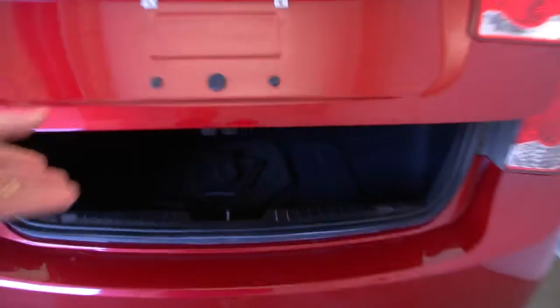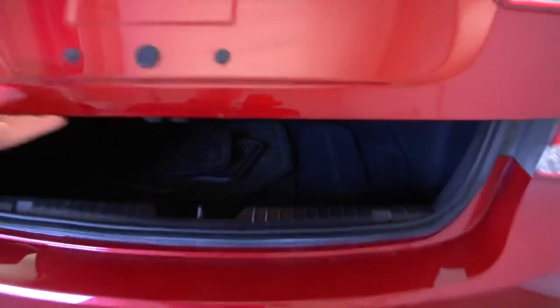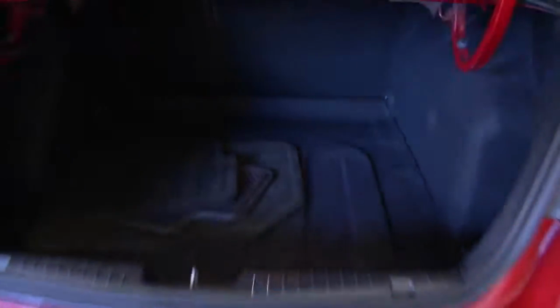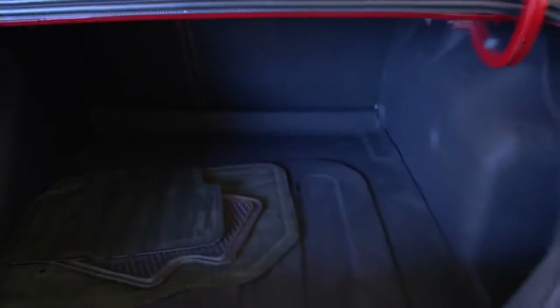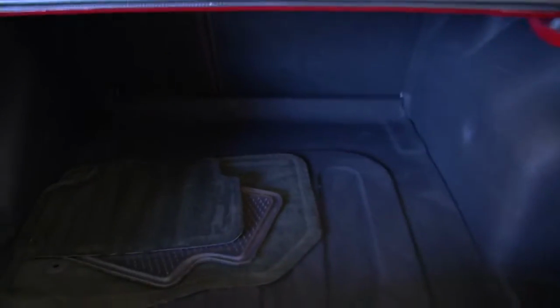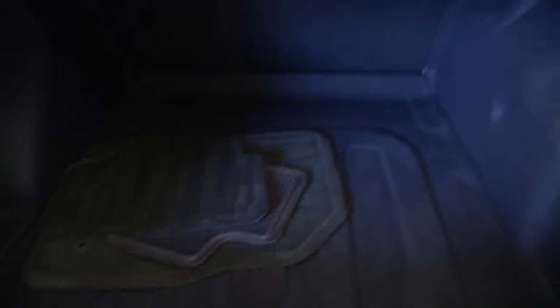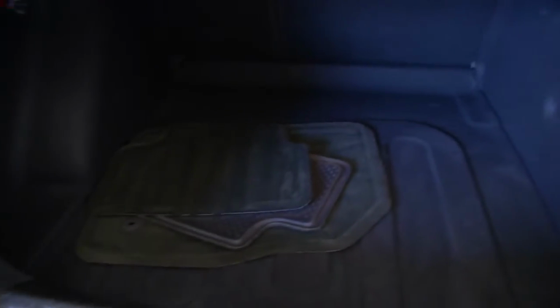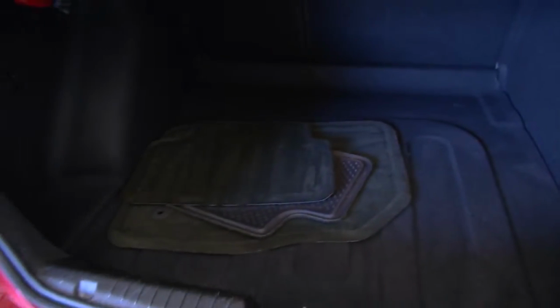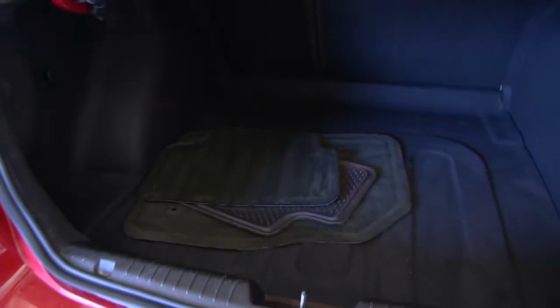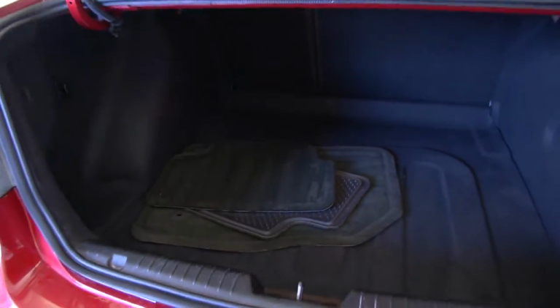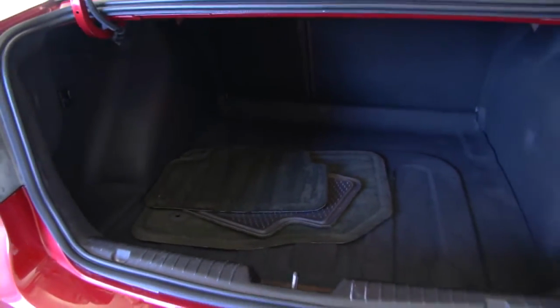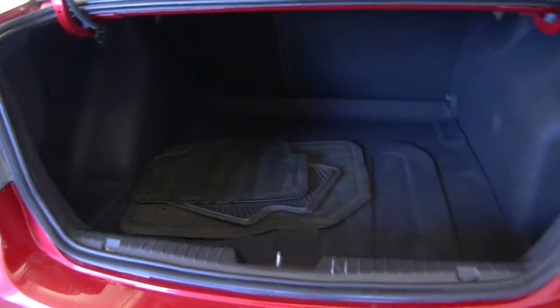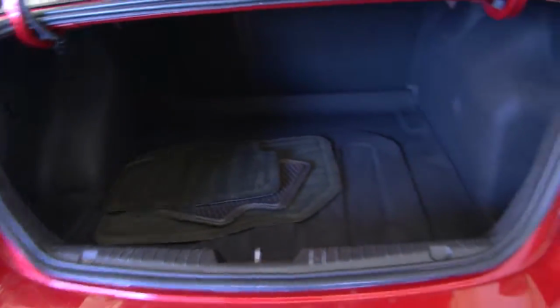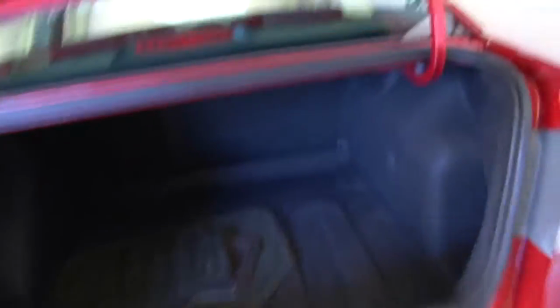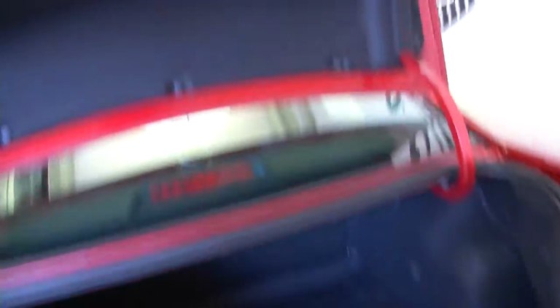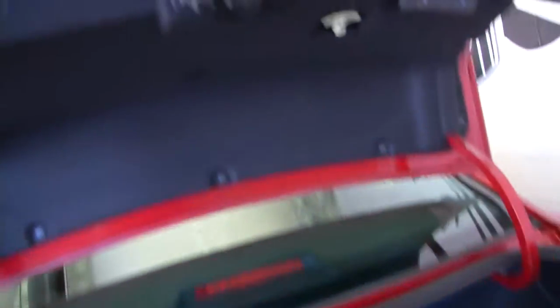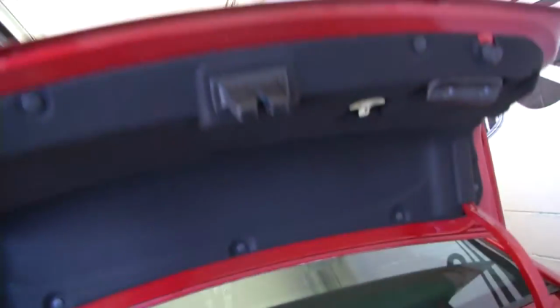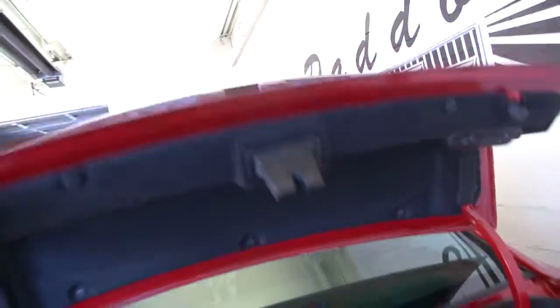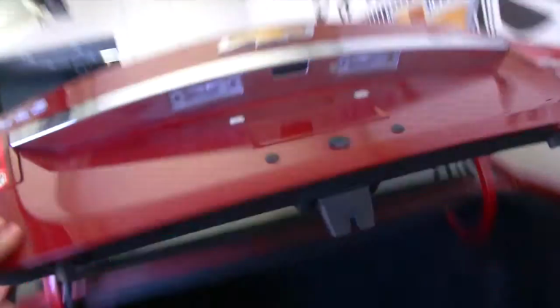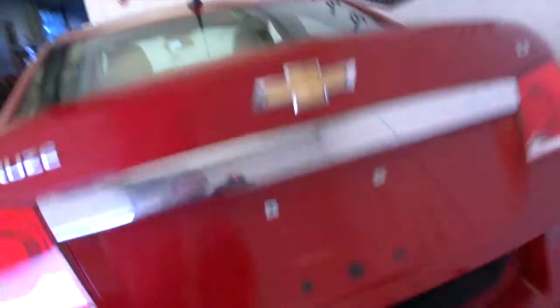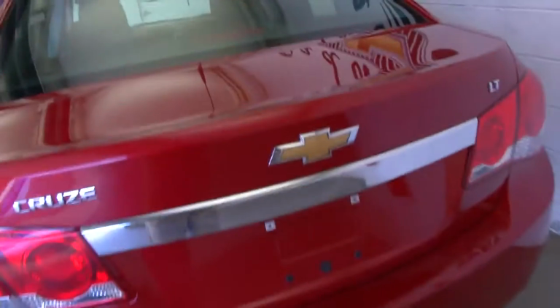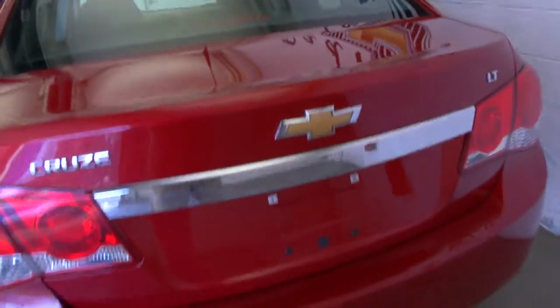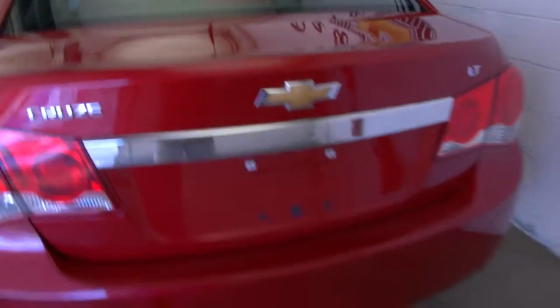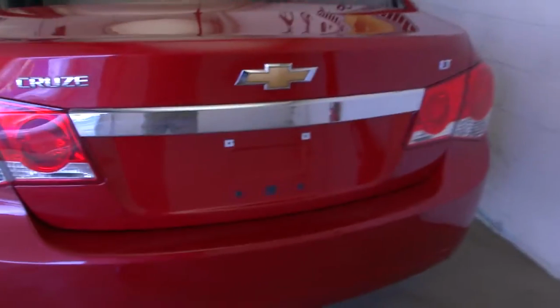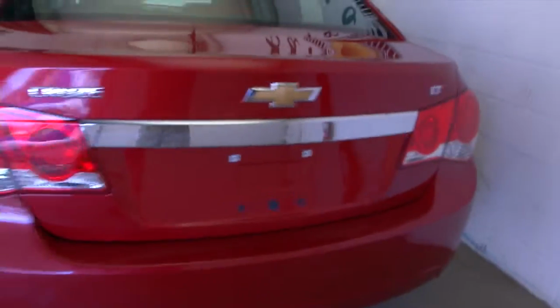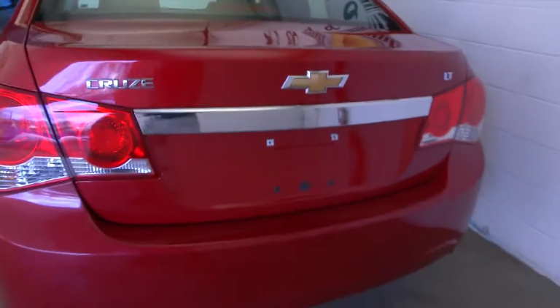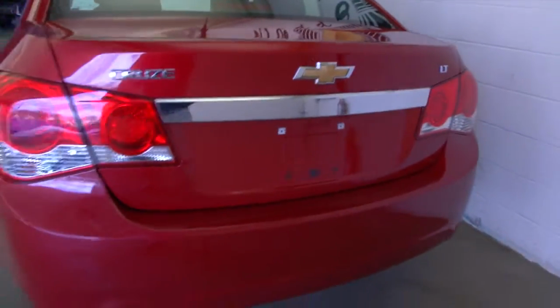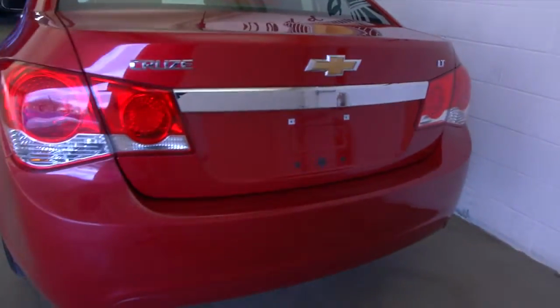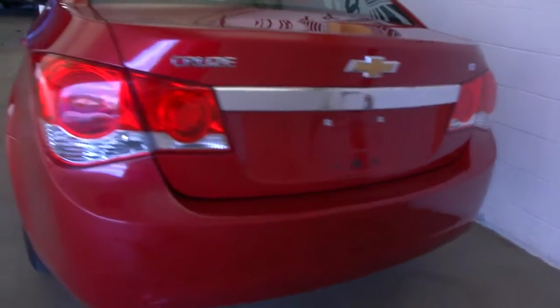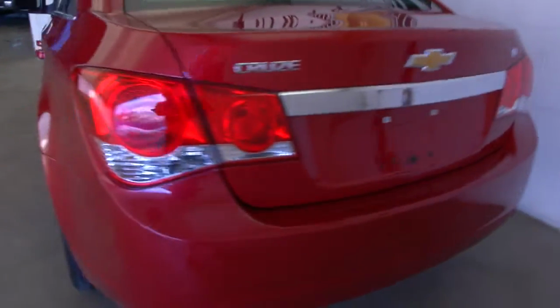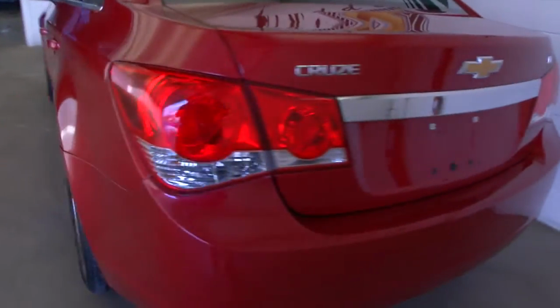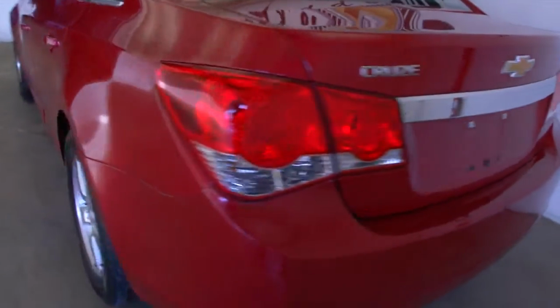In this video walk-around we're going to start at the back of the vehicle, as you're seeing the trunk right now, and make our way to the front of the vehicle. Exterior paint seems to be in good condition.